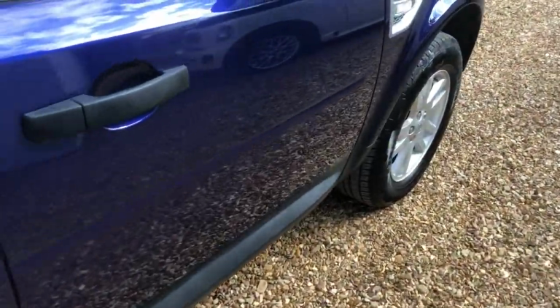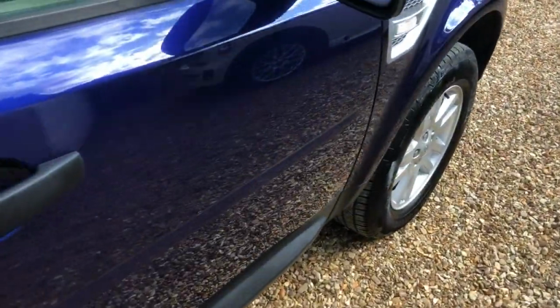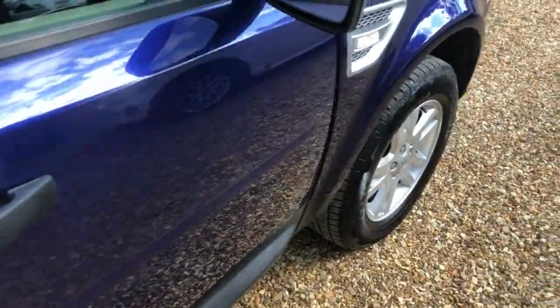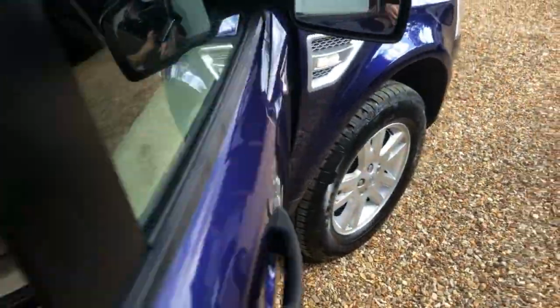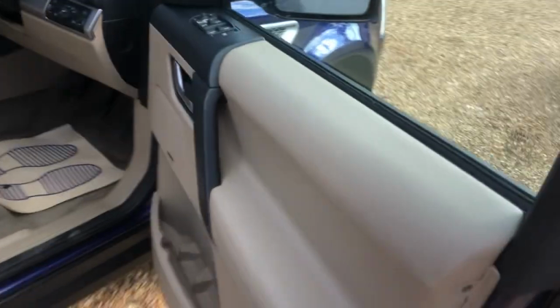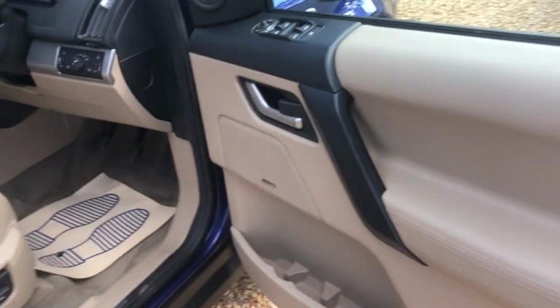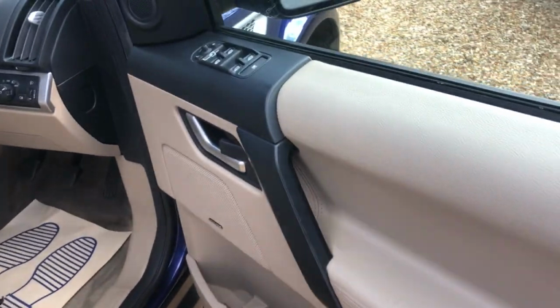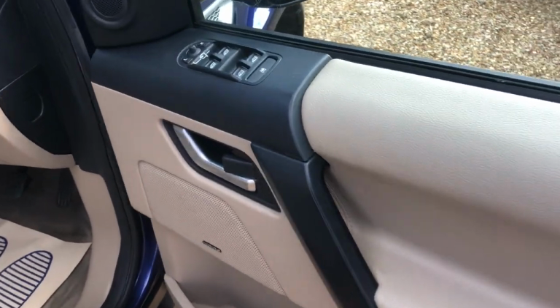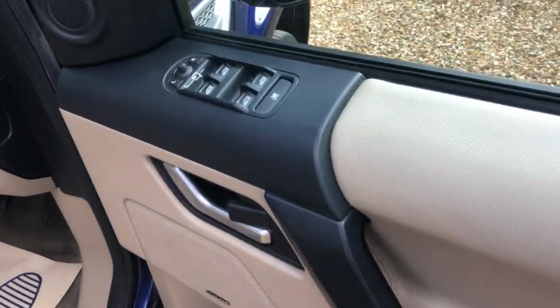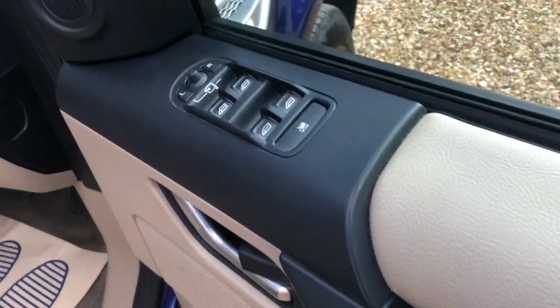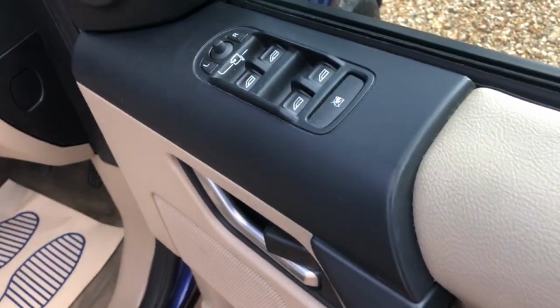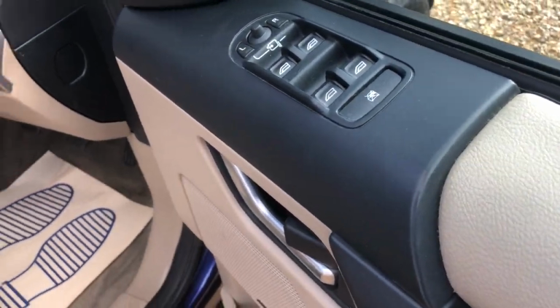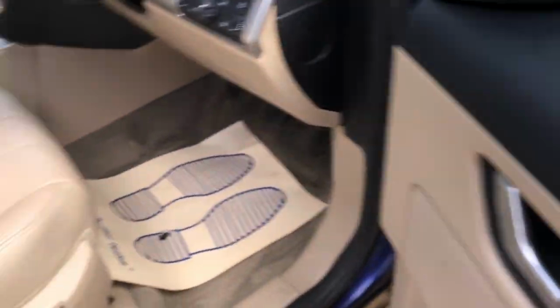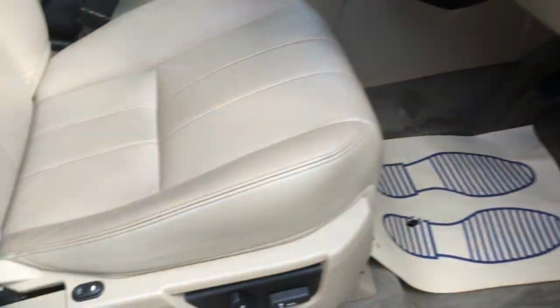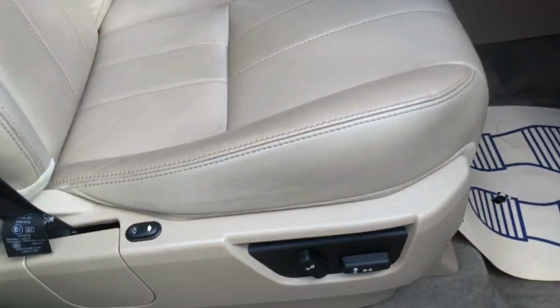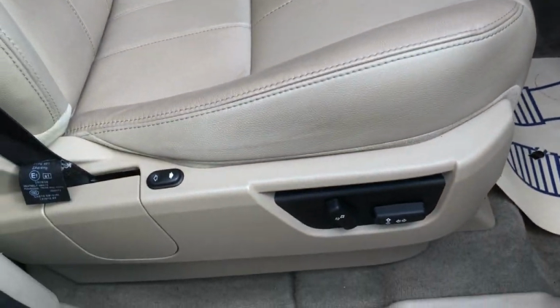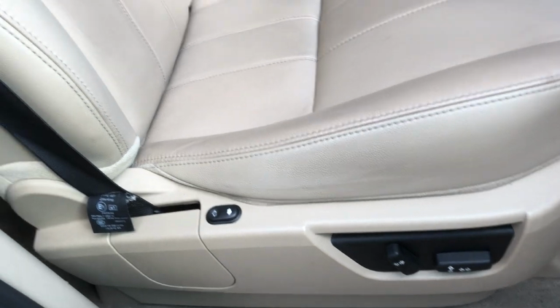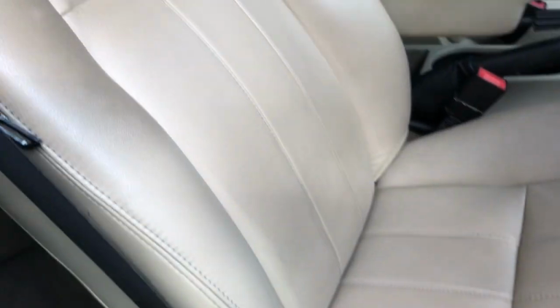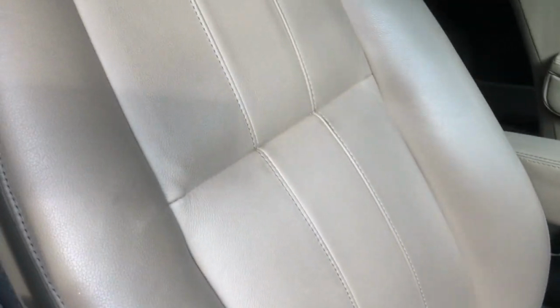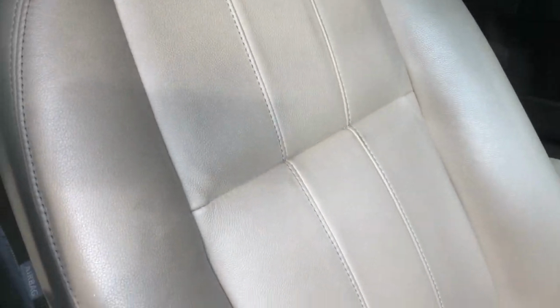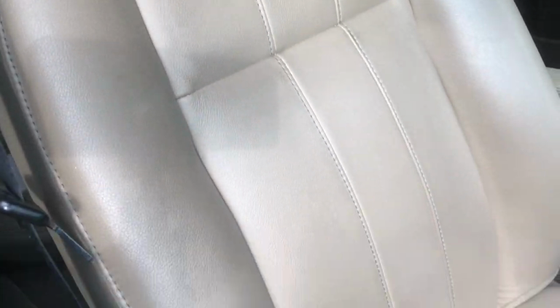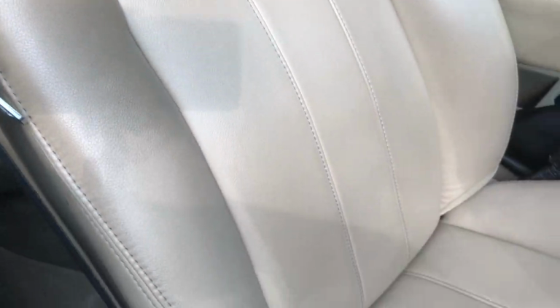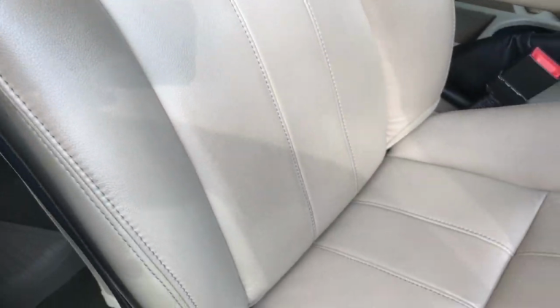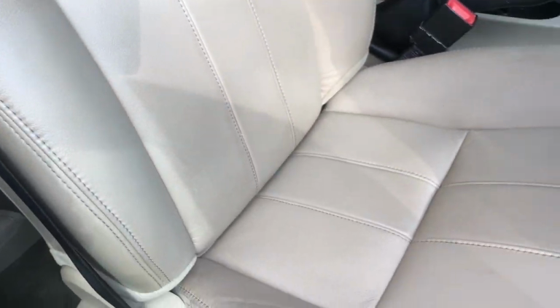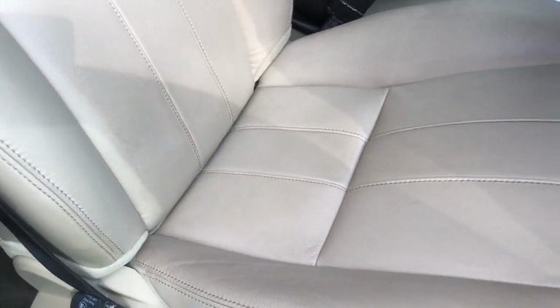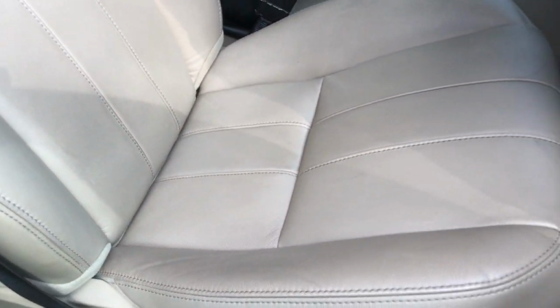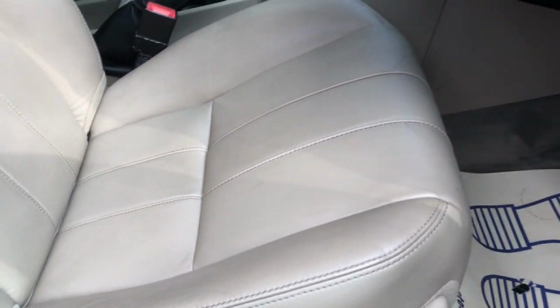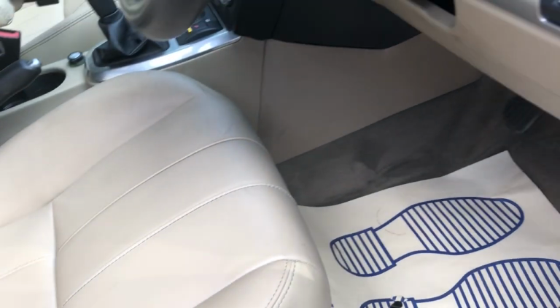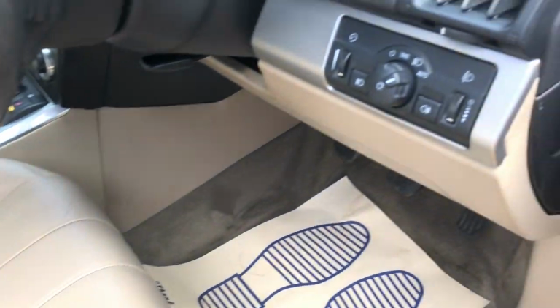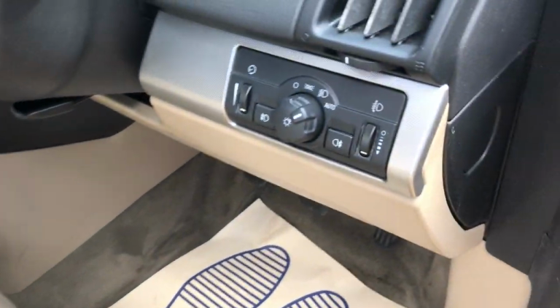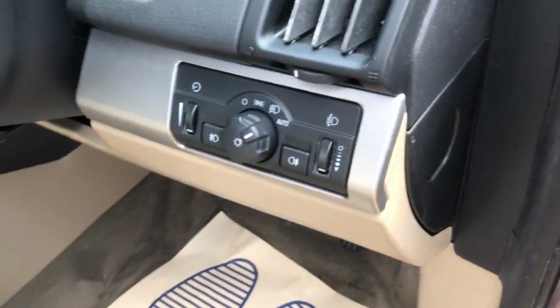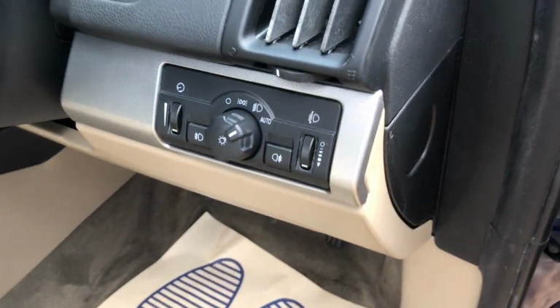Going into the driver side, as you'd expect — electric windows all round, electric mirrors, electric seat. Driver seat all nice and tidy, no issues there. Auto headlights.